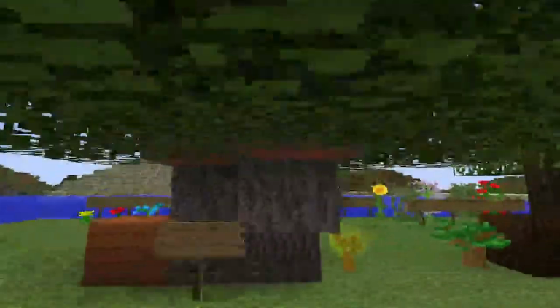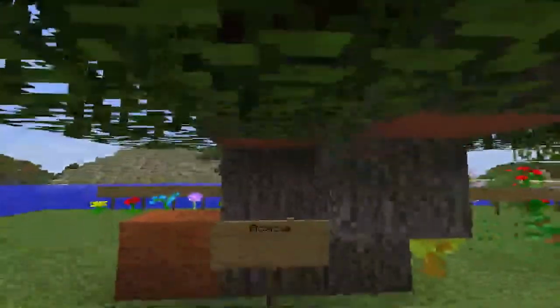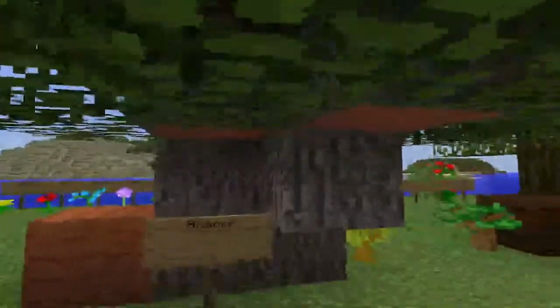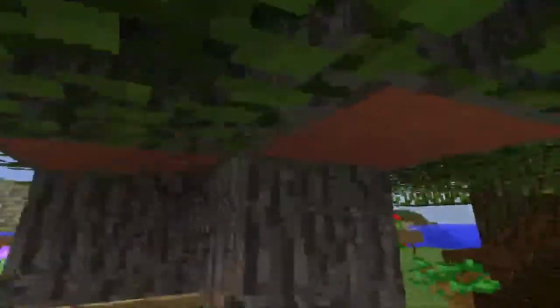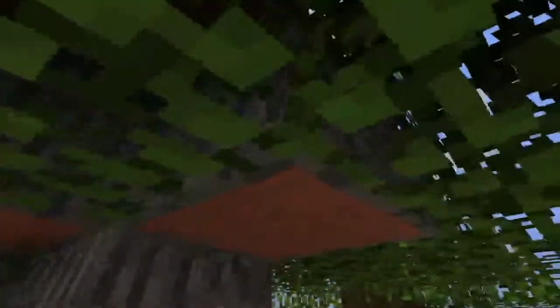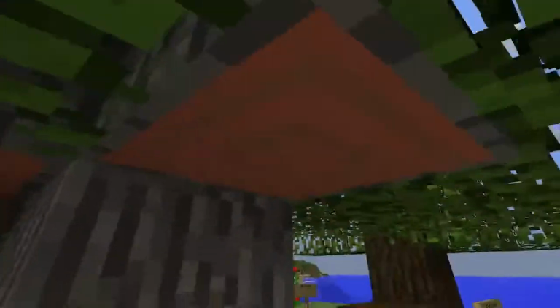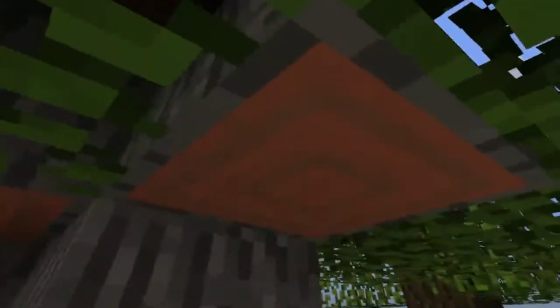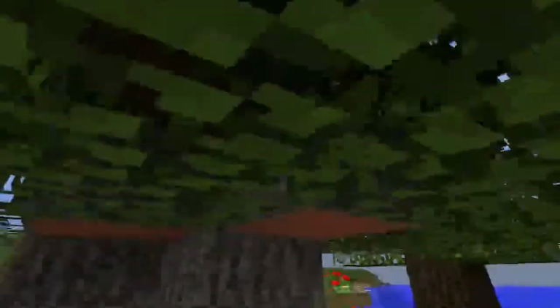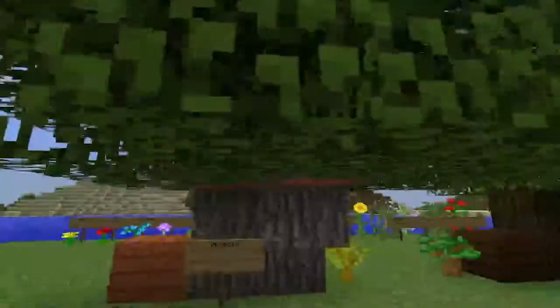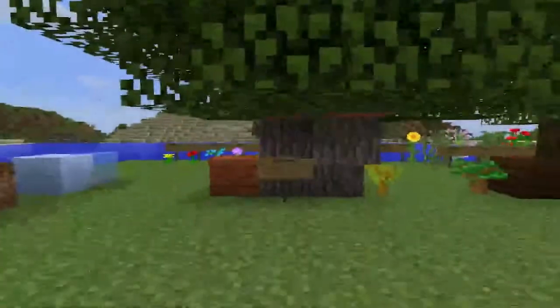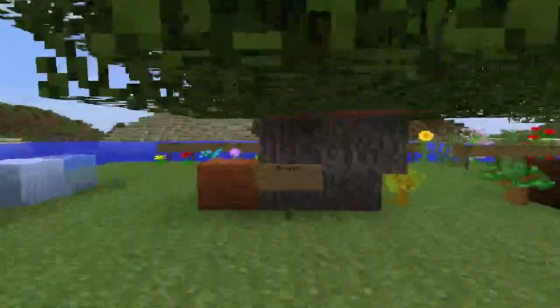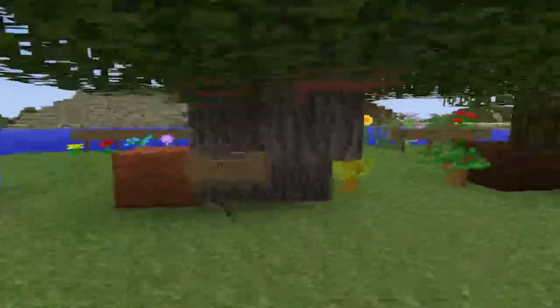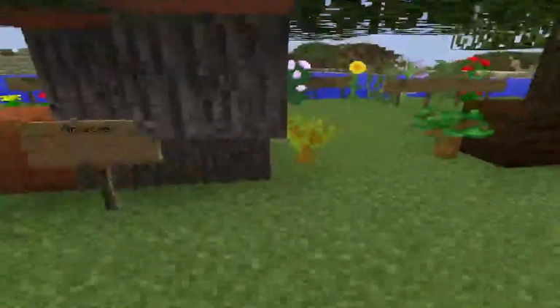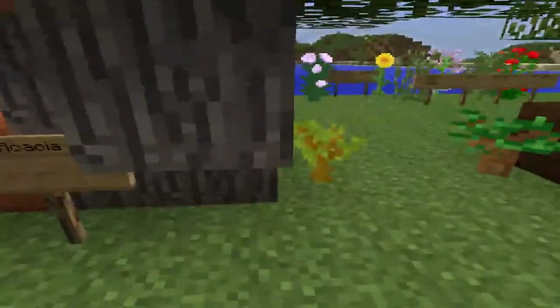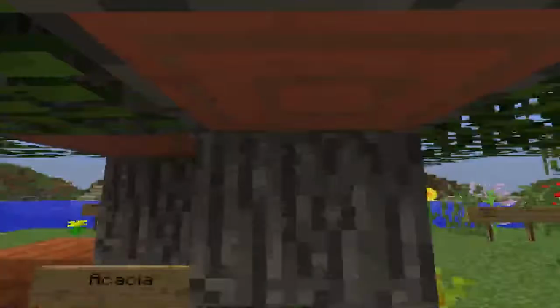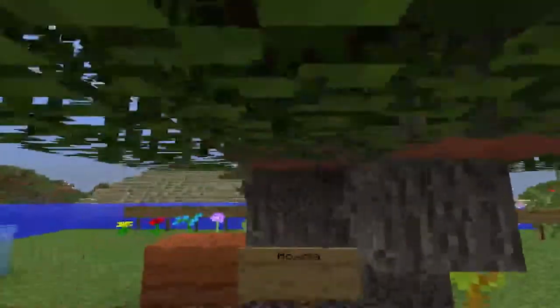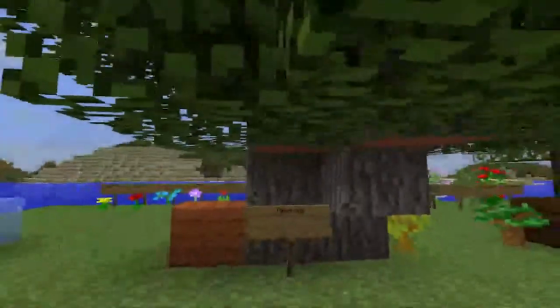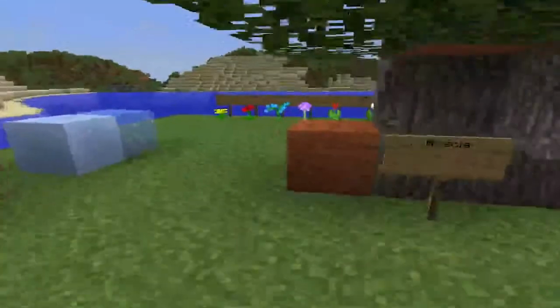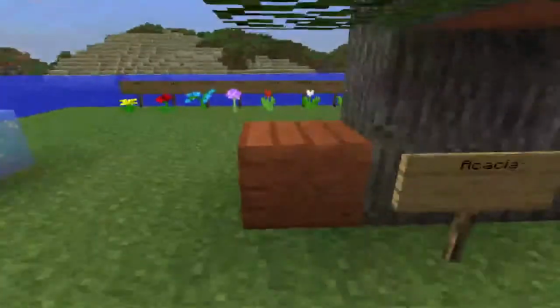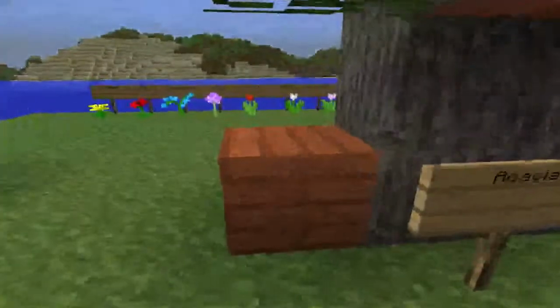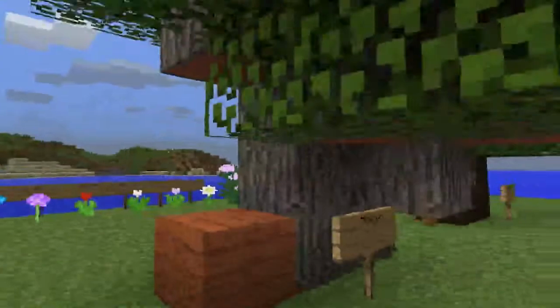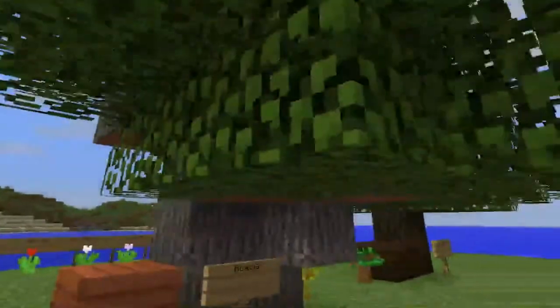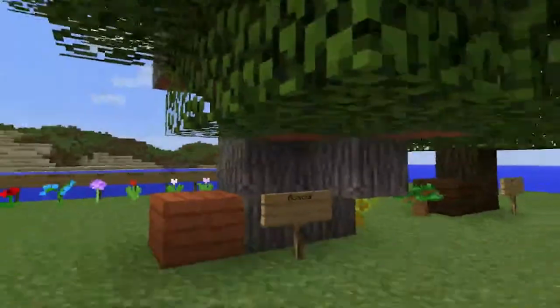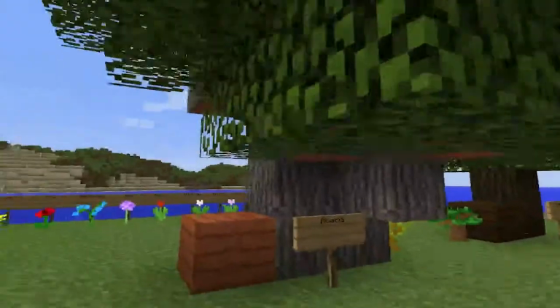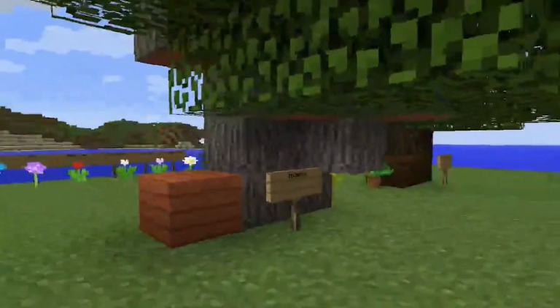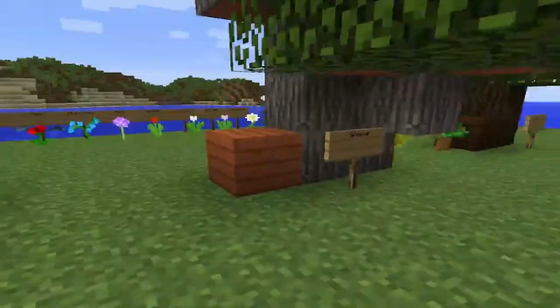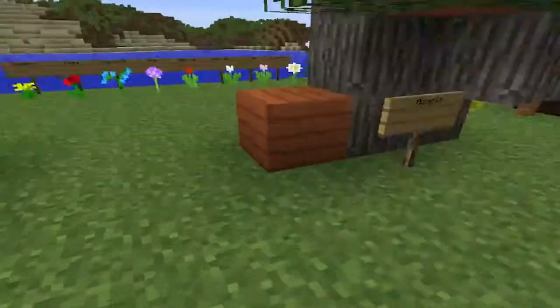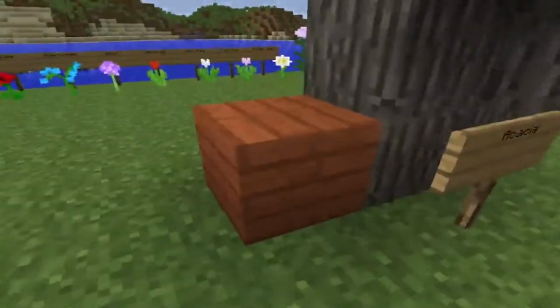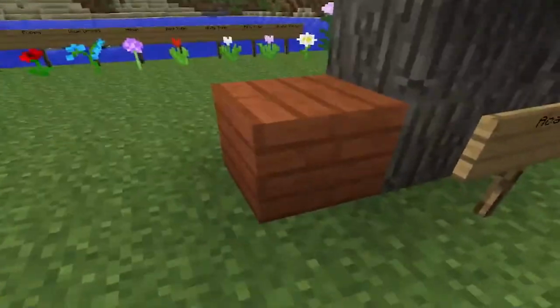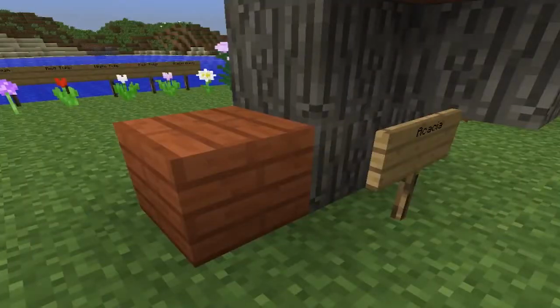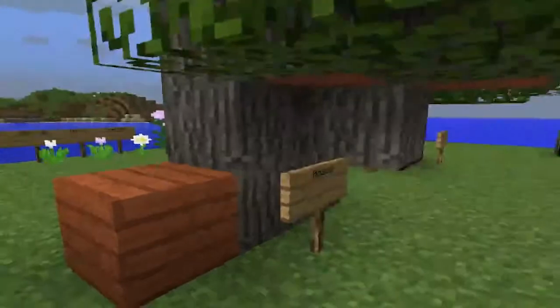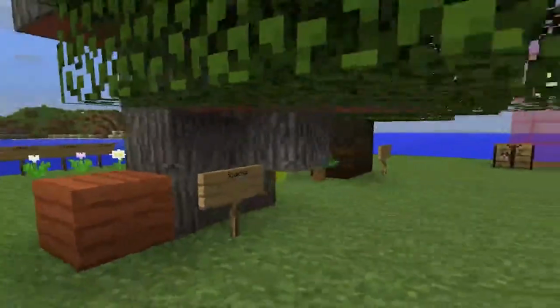This is an acacia tree. It is like orange. This is the sapling, this is the tree, this is the plank. I think that's really cool how it's orange. I'm going to make my house out of this.